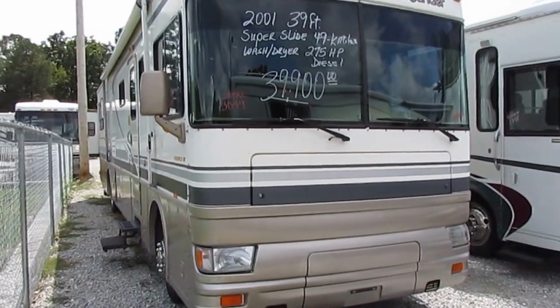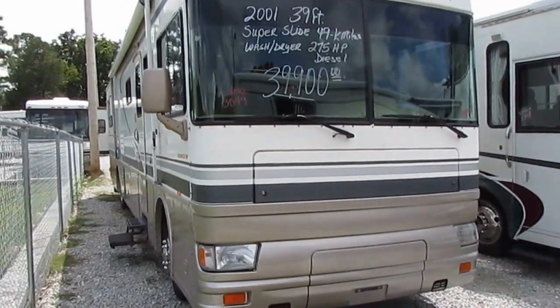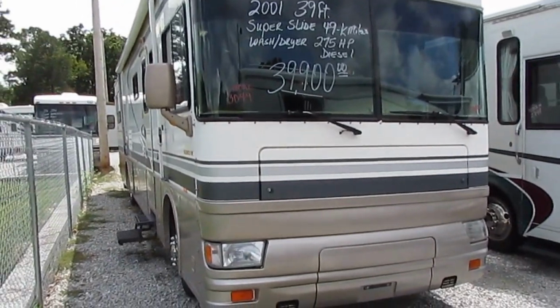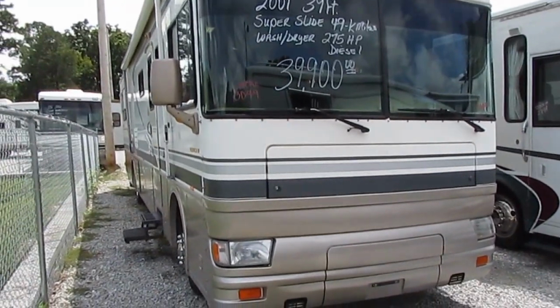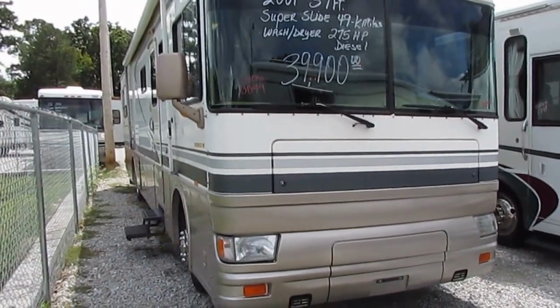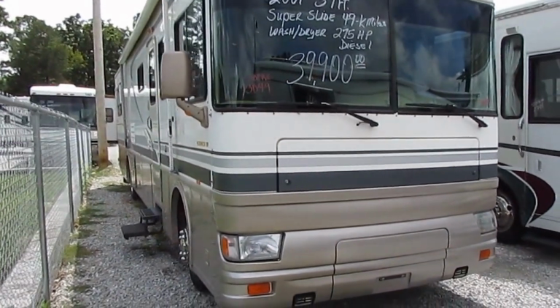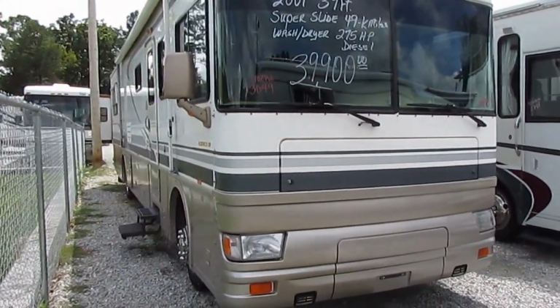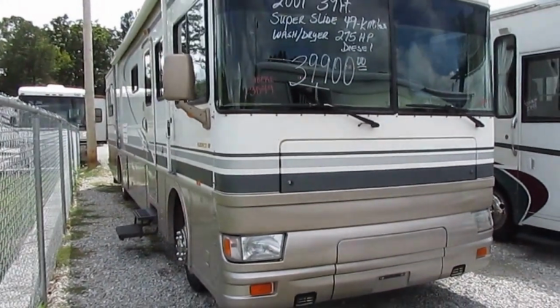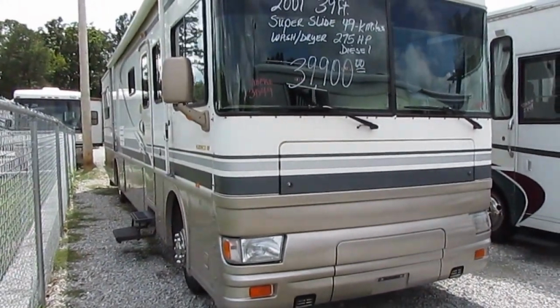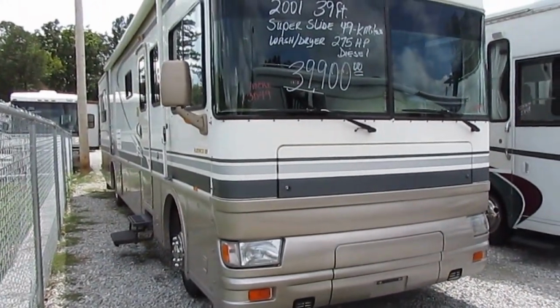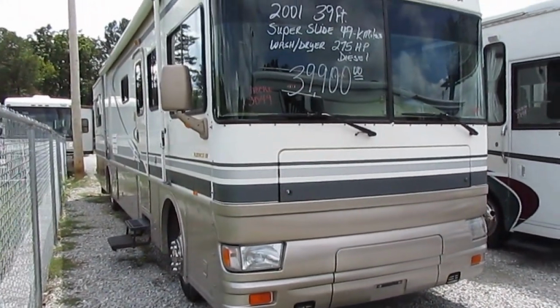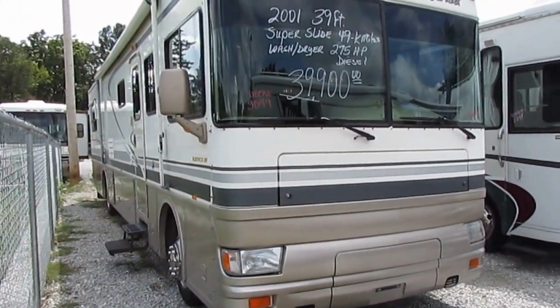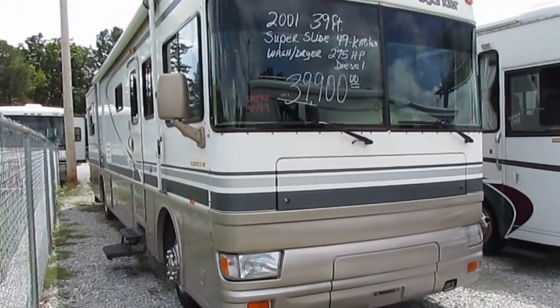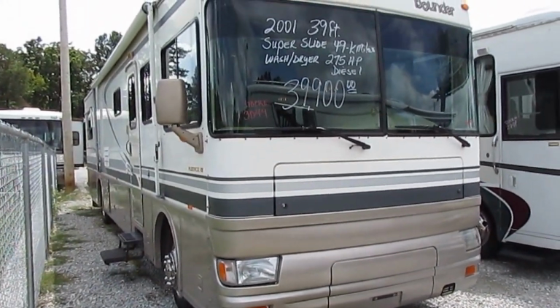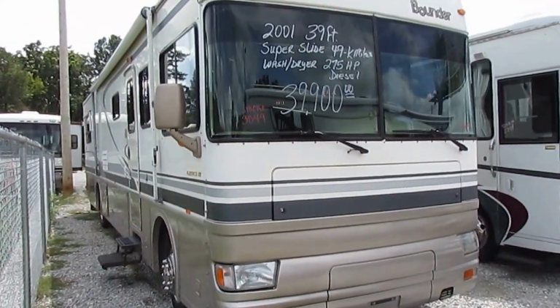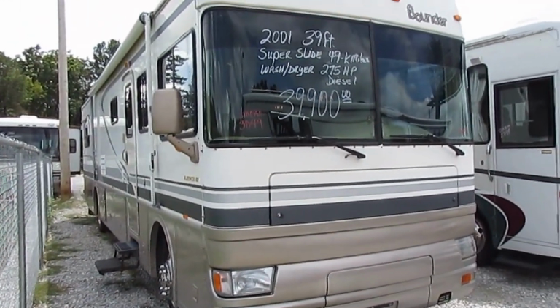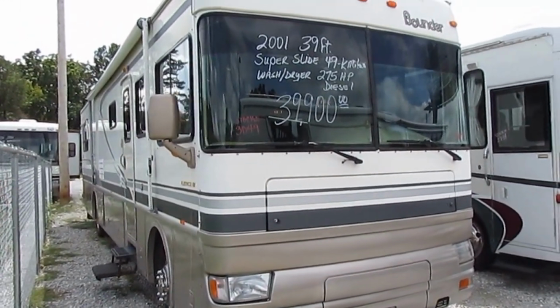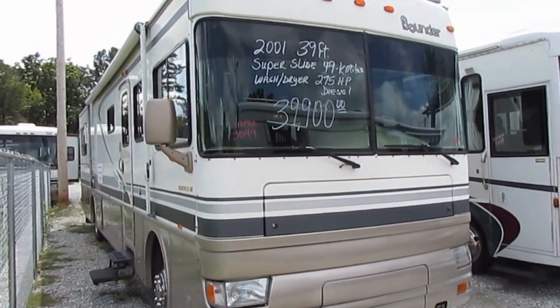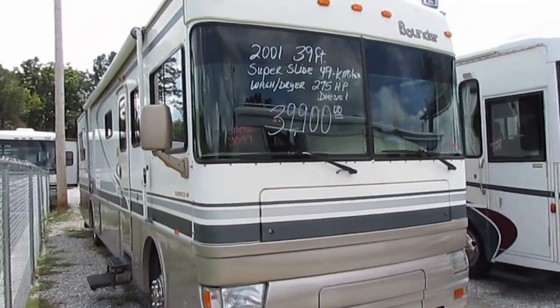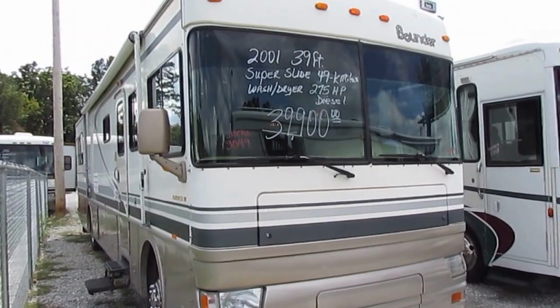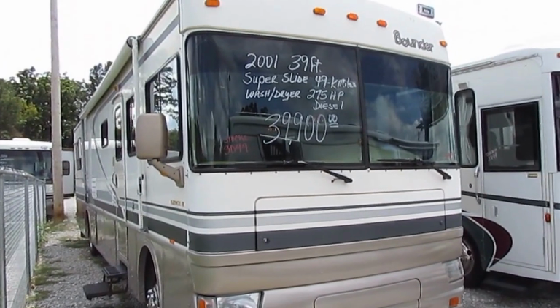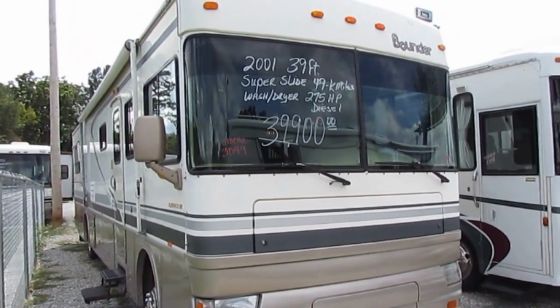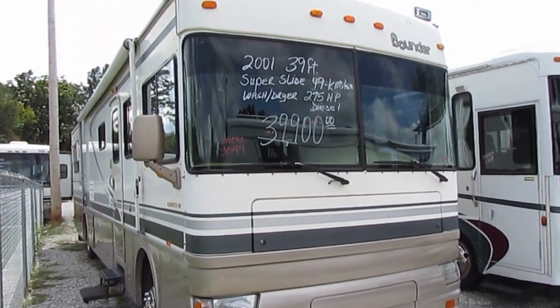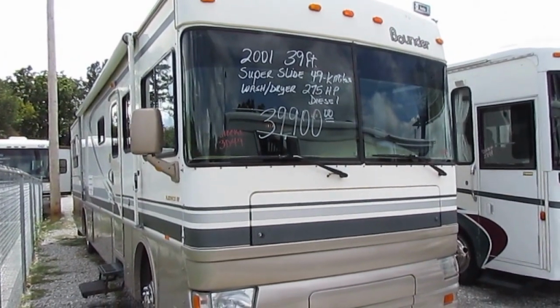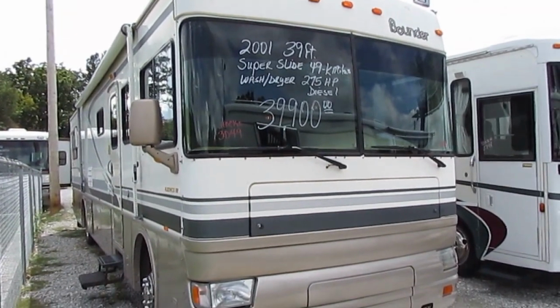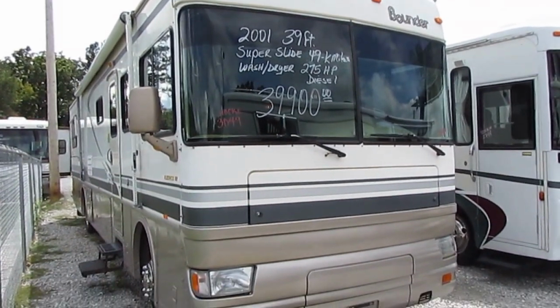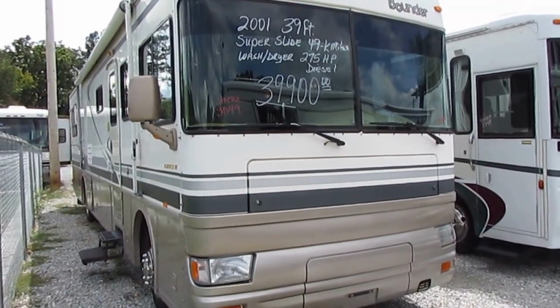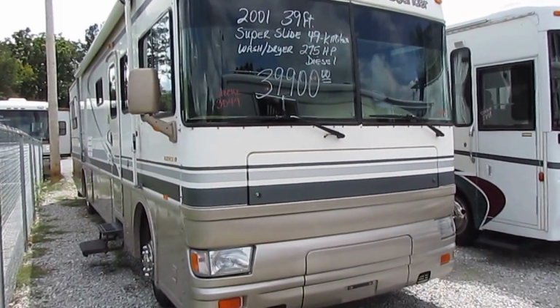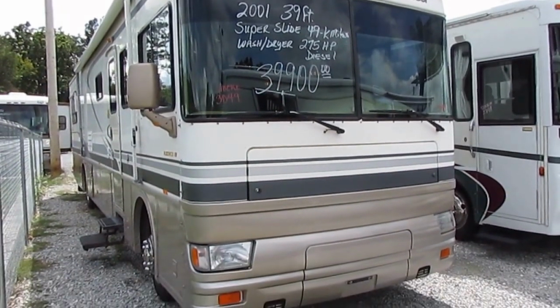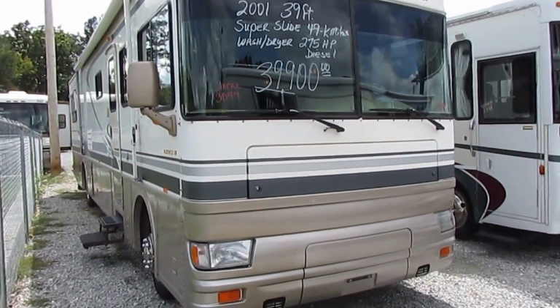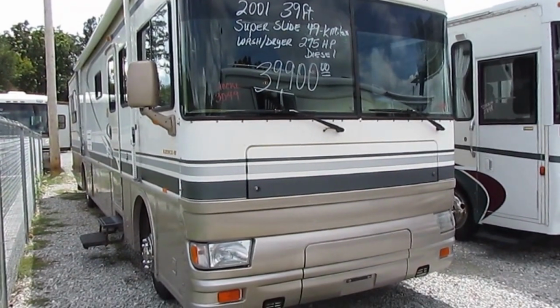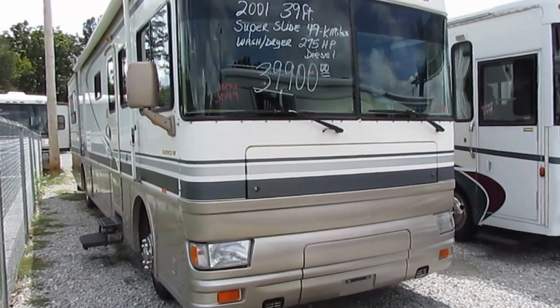Fleetwood is, of course, the oldest RV manufacturer of motorhomes. In fact, they practically invented the motorhome a long, long time ago.